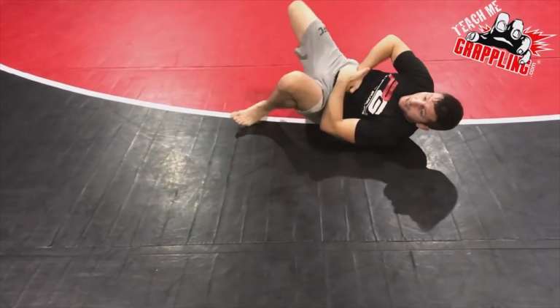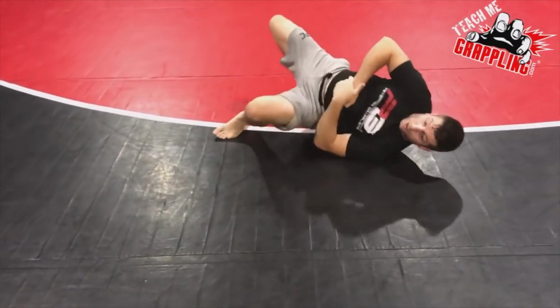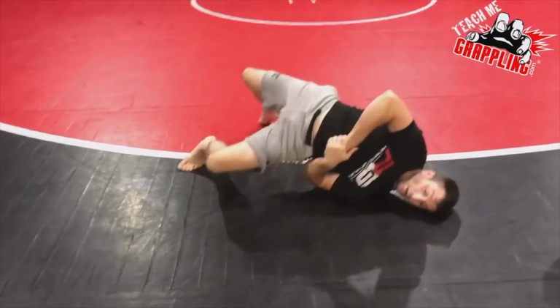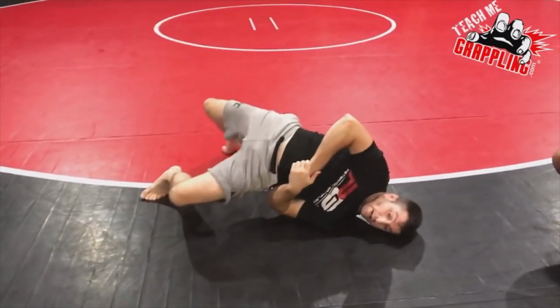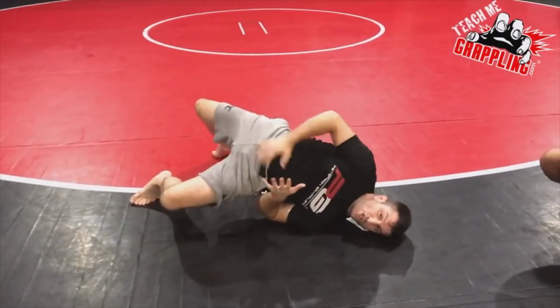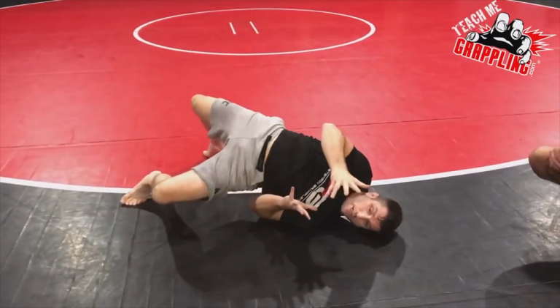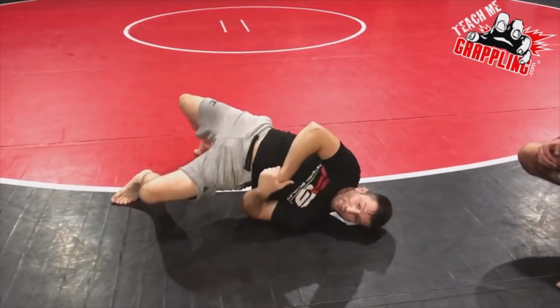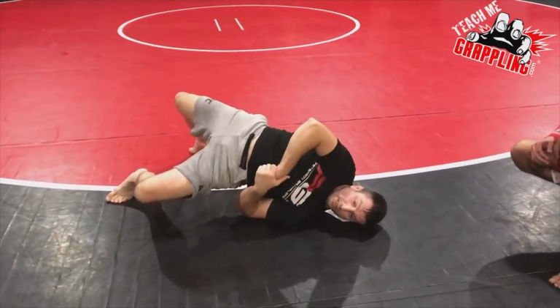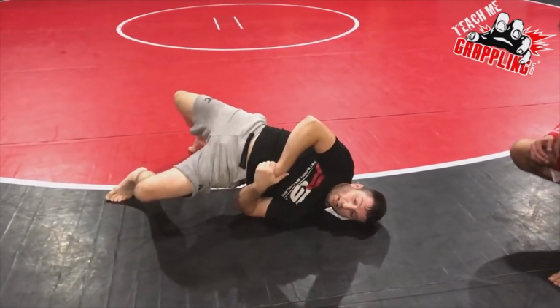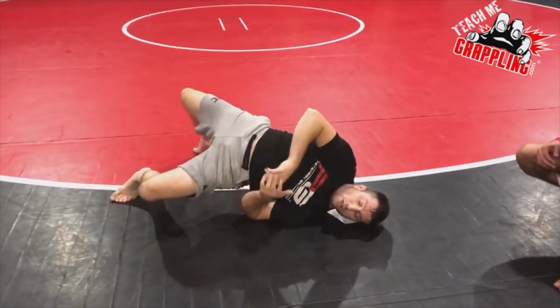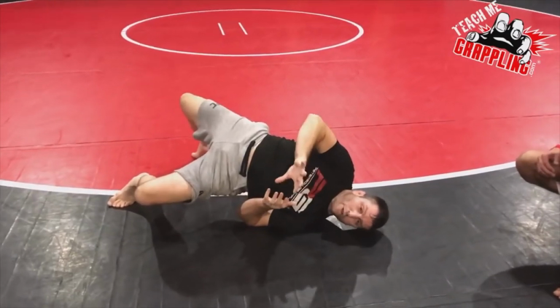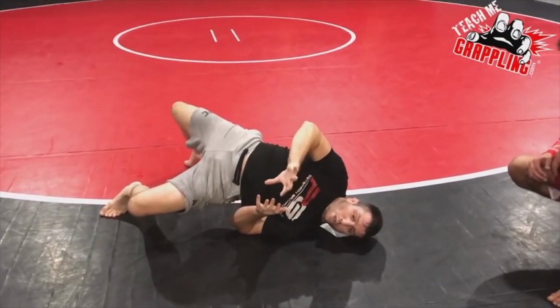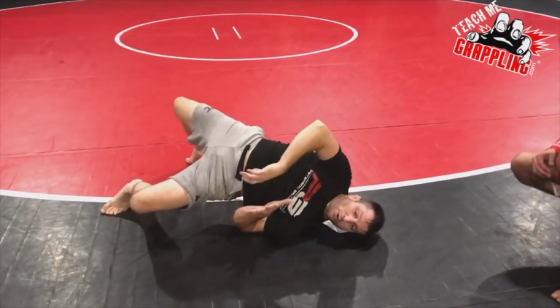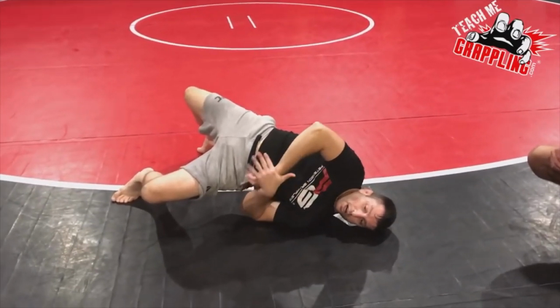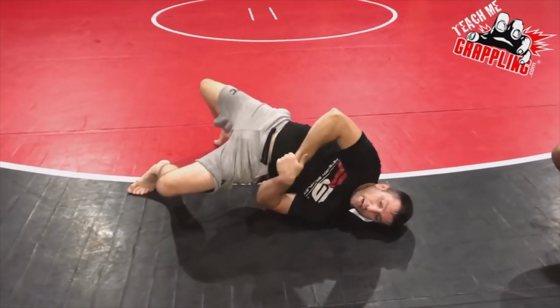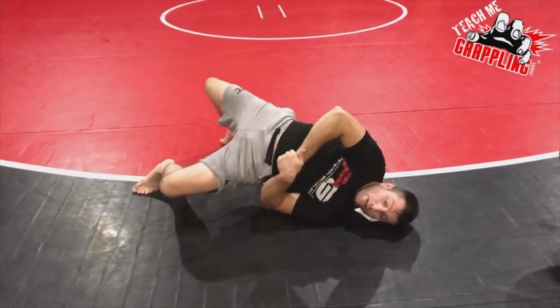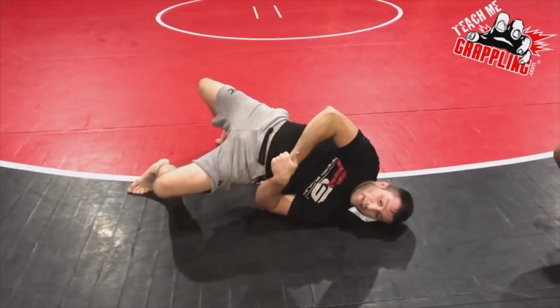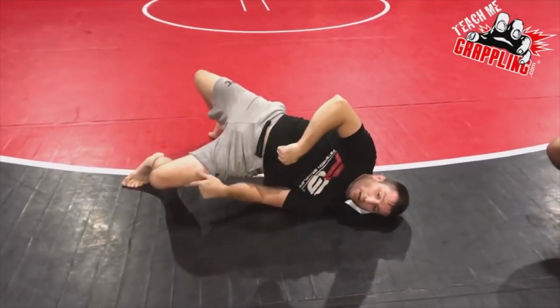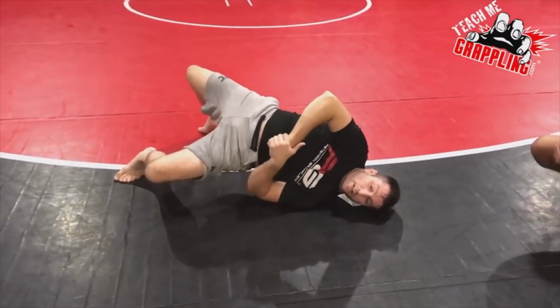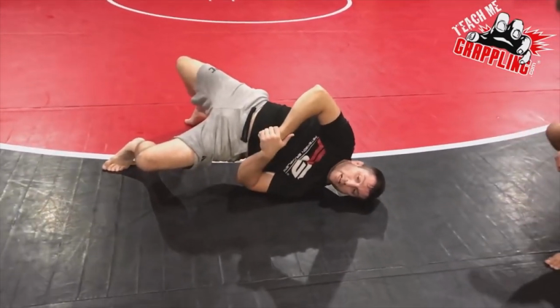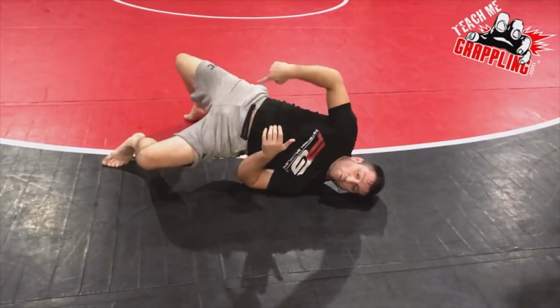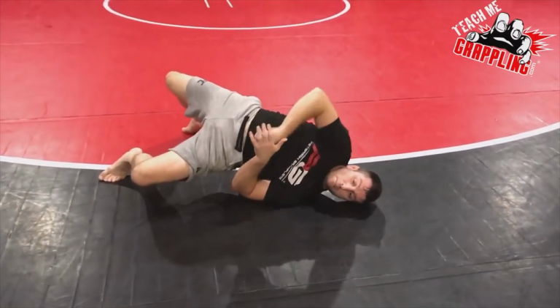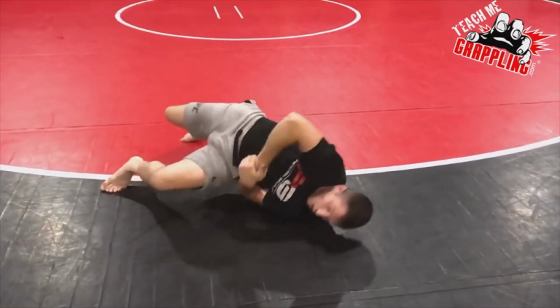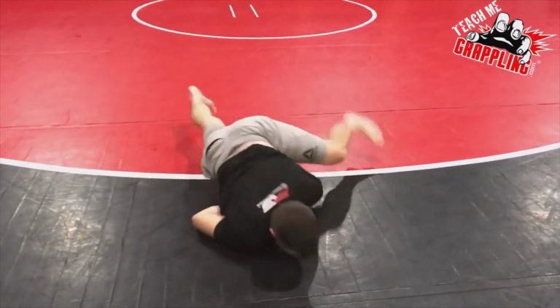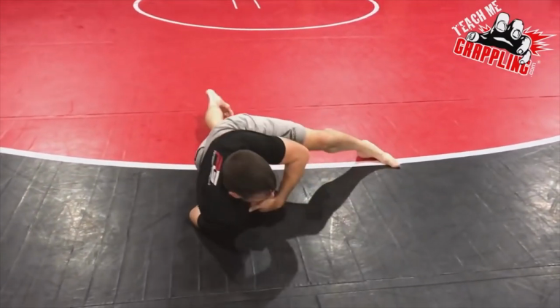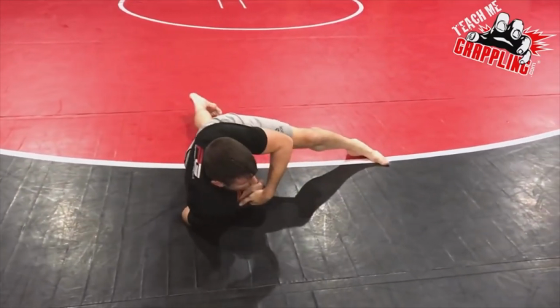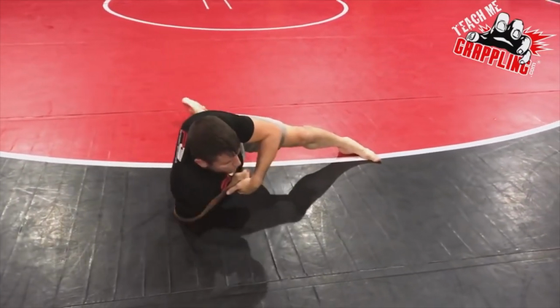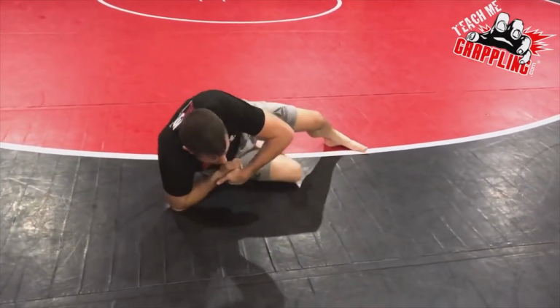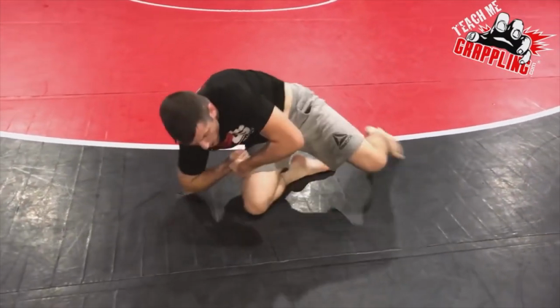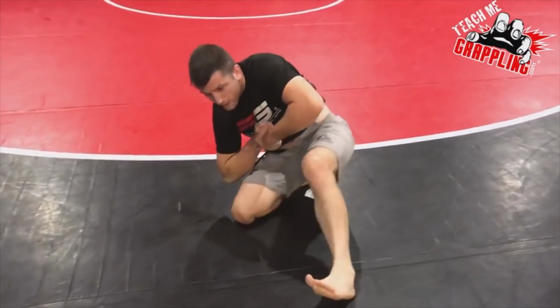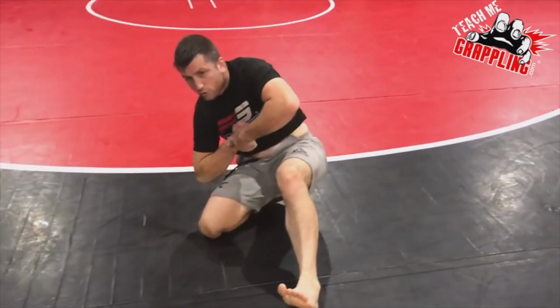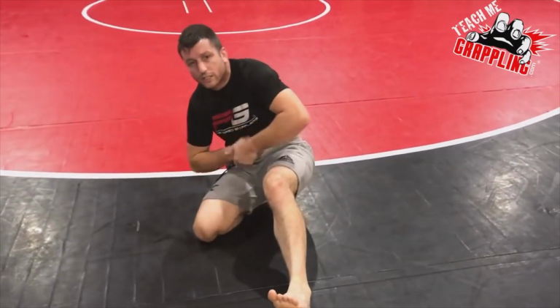I go up, bridging, throwing him off of me for a split second. The stronger you are, the more explosive you are, the better. And then watch my left leg — as I drop on my right hip in one movement, and then now I'm ready to go to another guillotine.